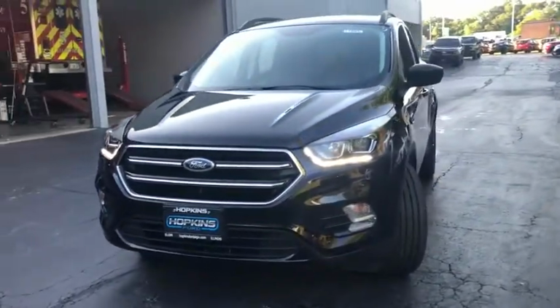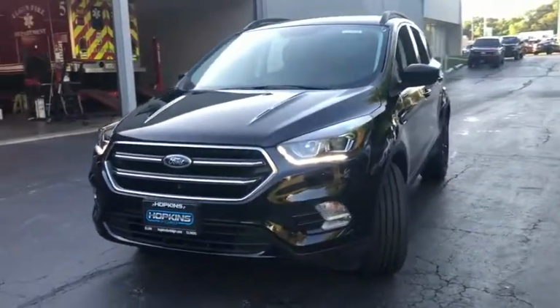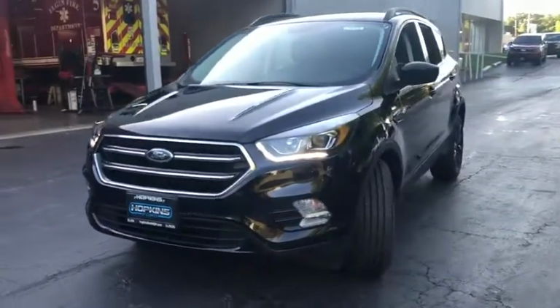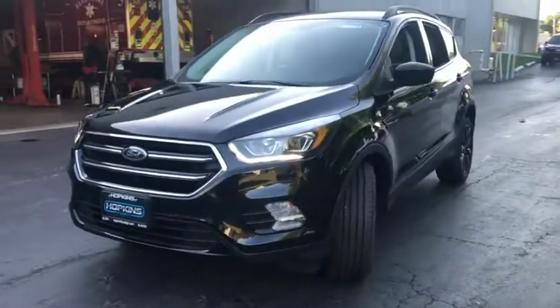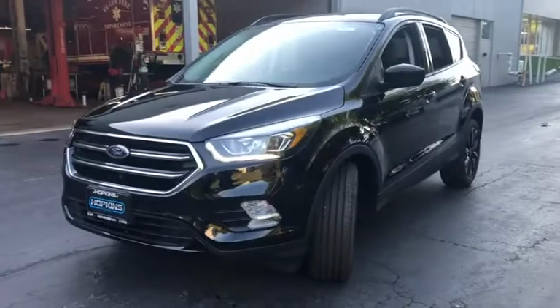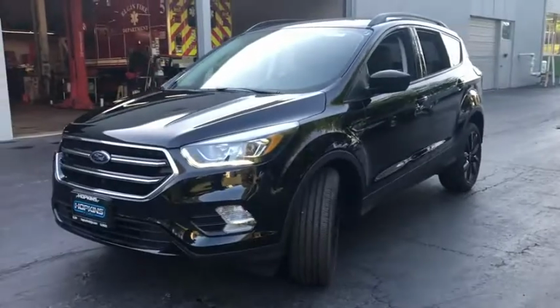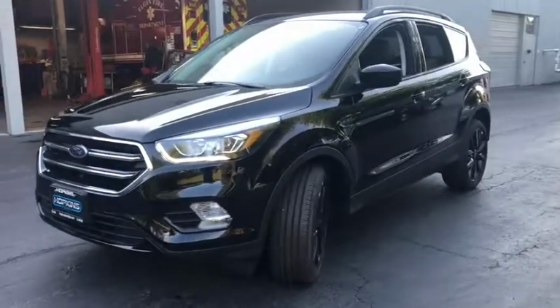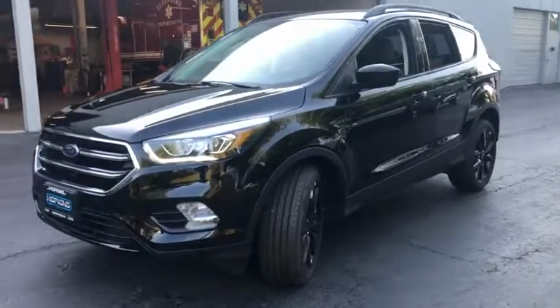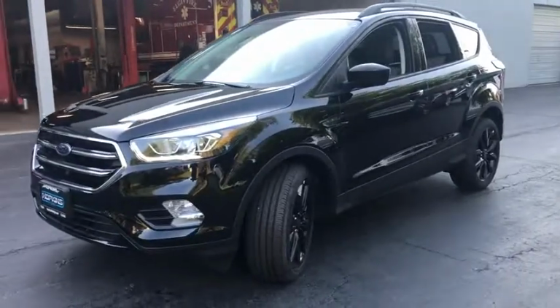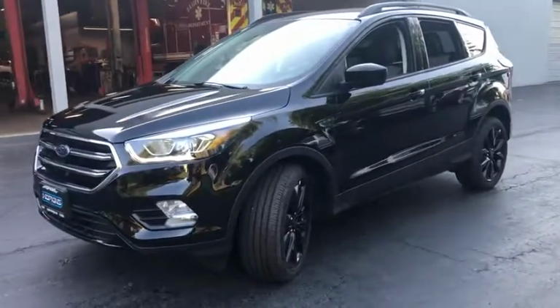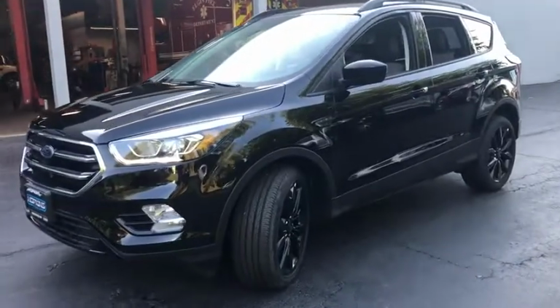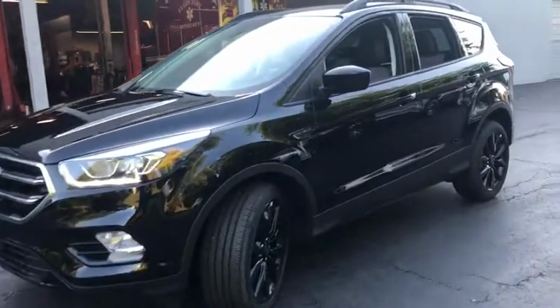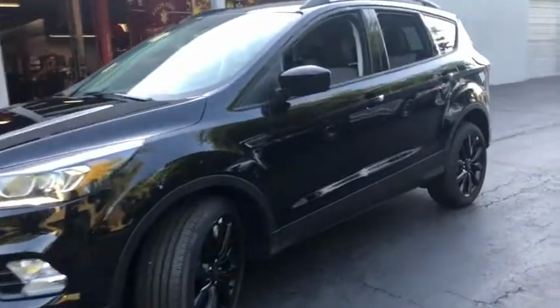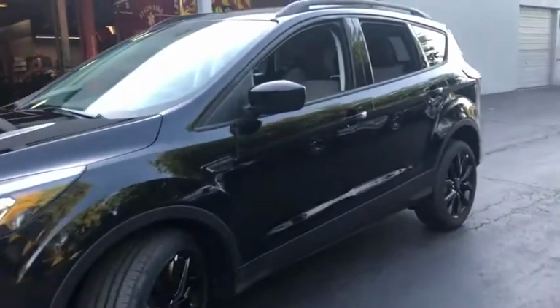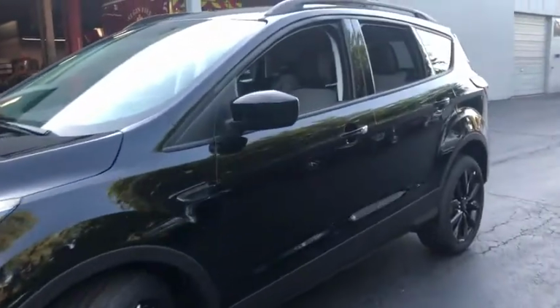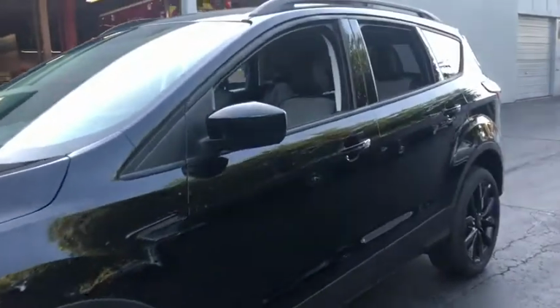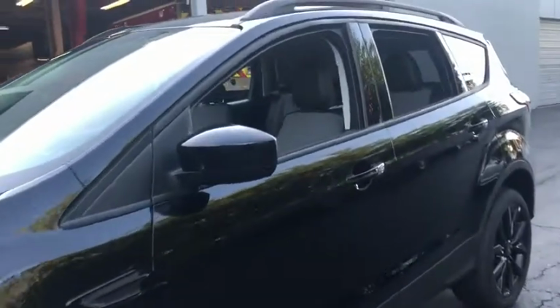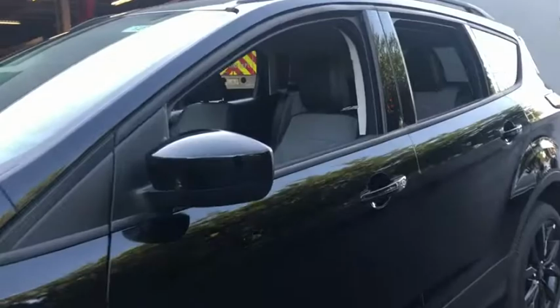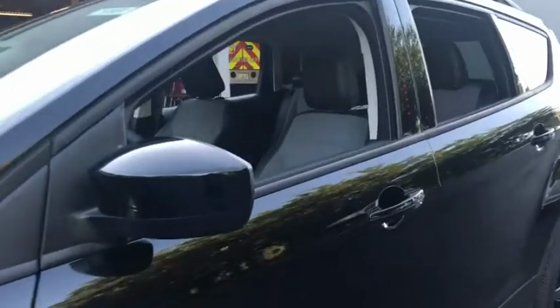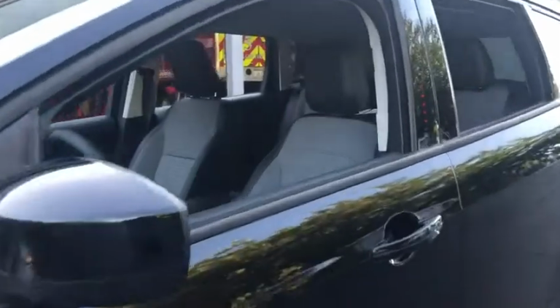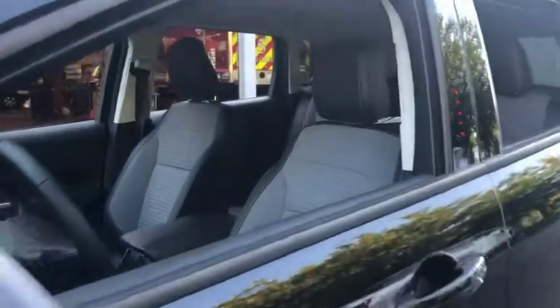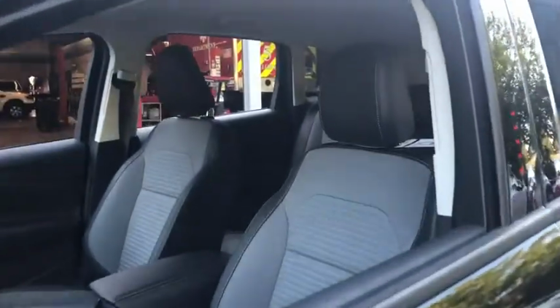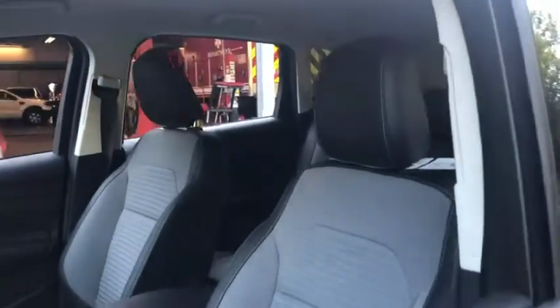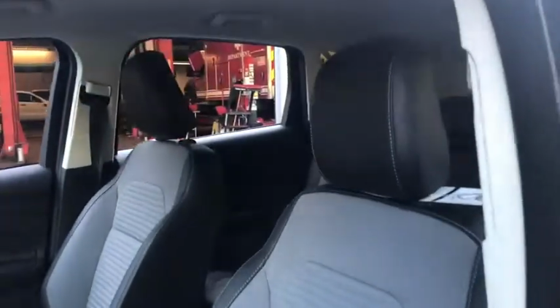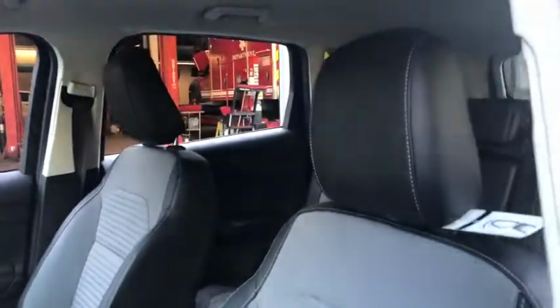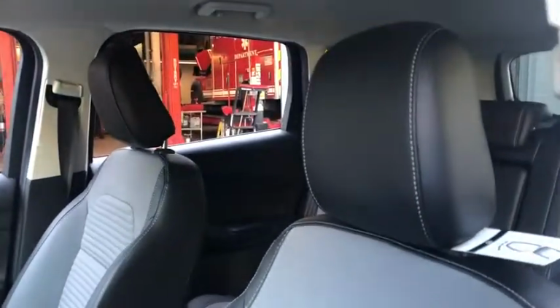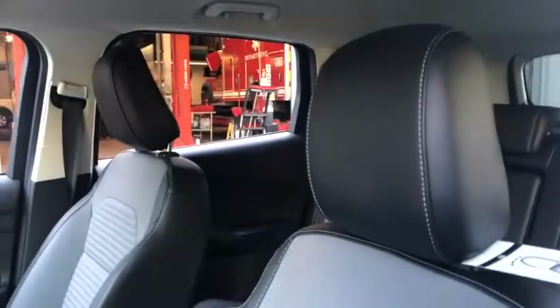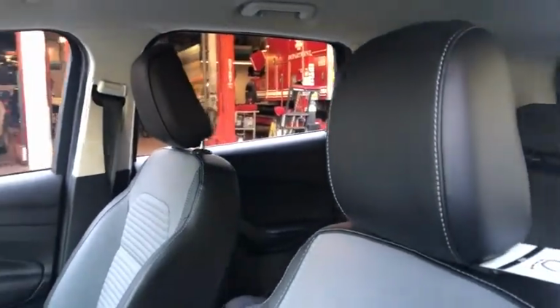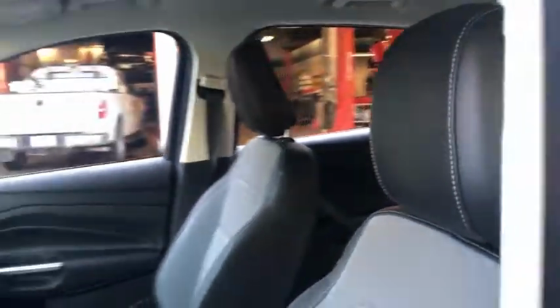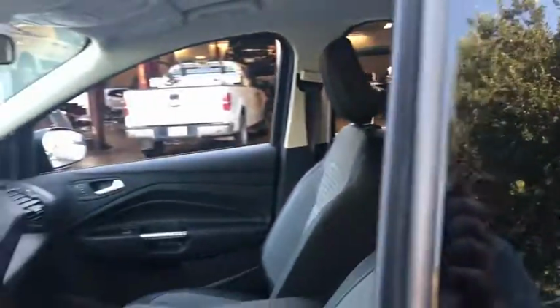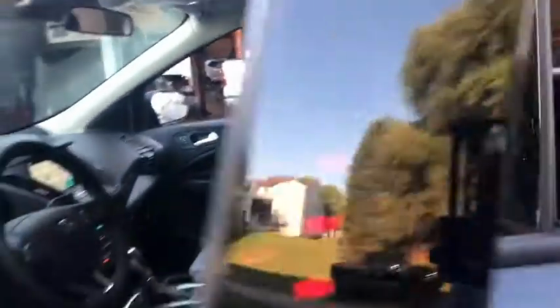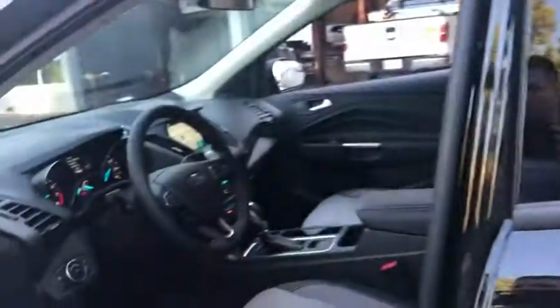Here are some of this vehicle's great options: anti-lock braking system, backup camera, keyless entry, remote engine start, steering wheel audio controls, stability control, power steering, adjustable steering wheel.